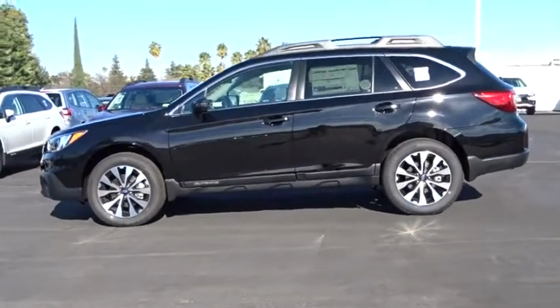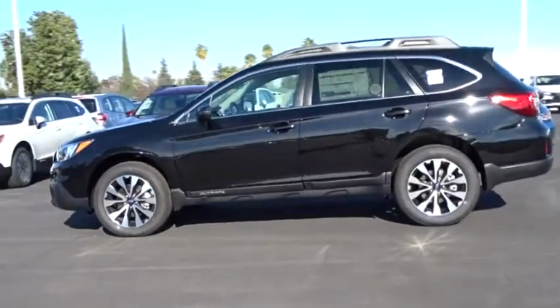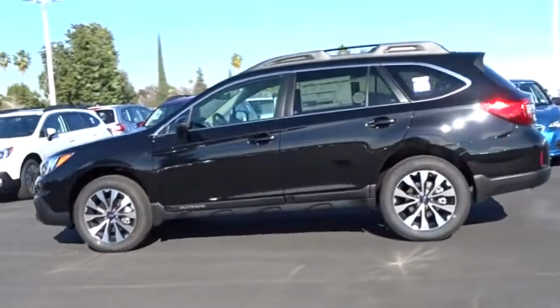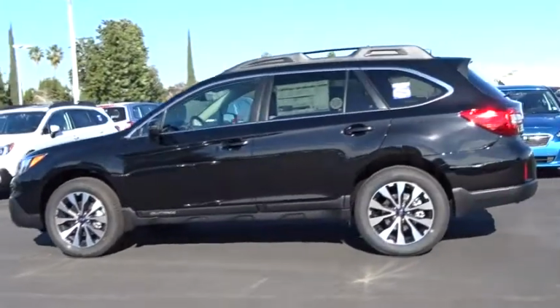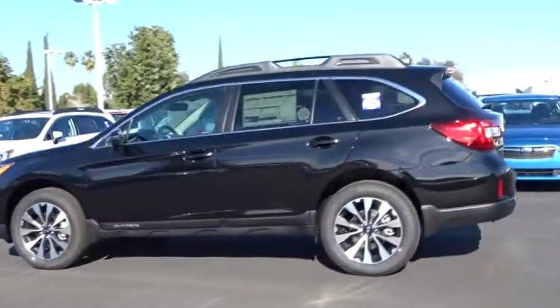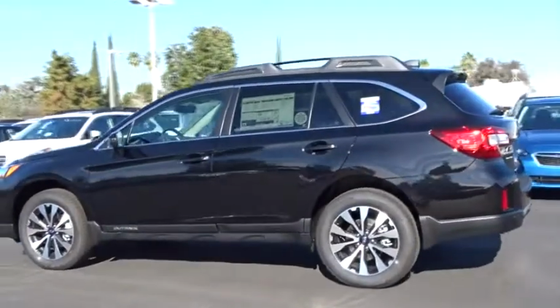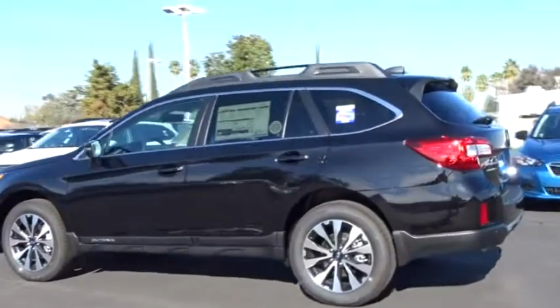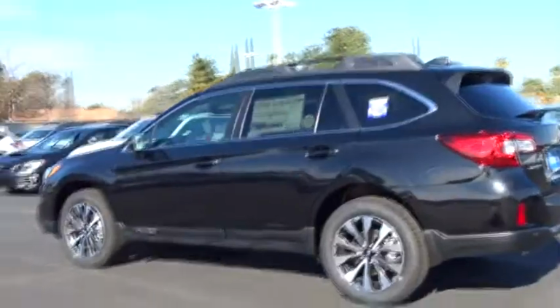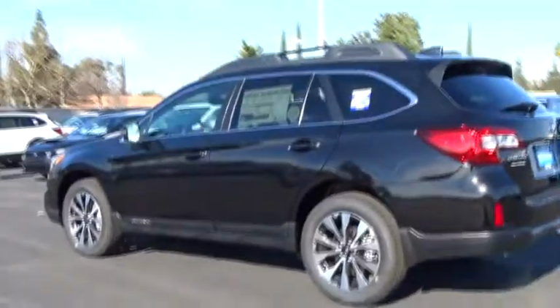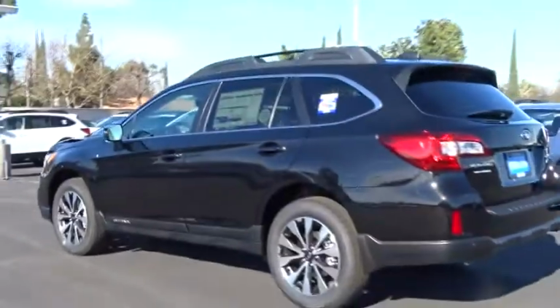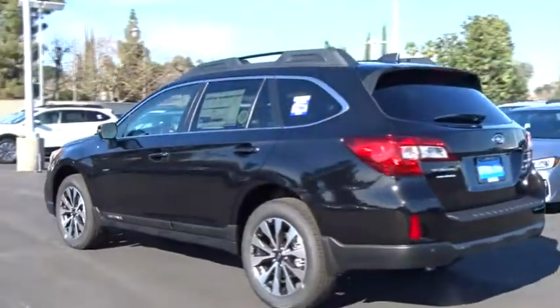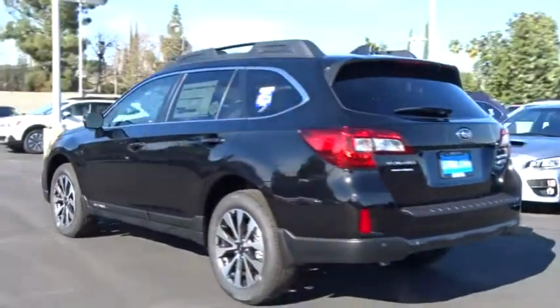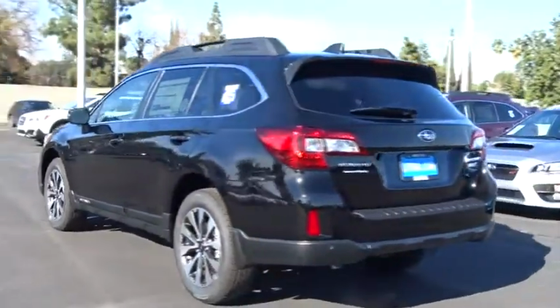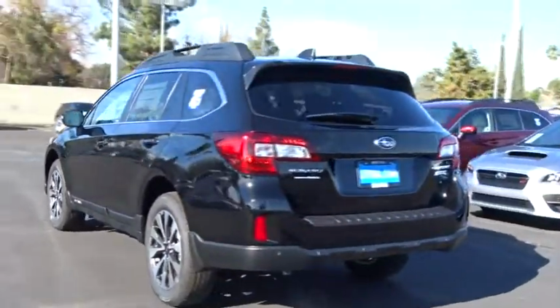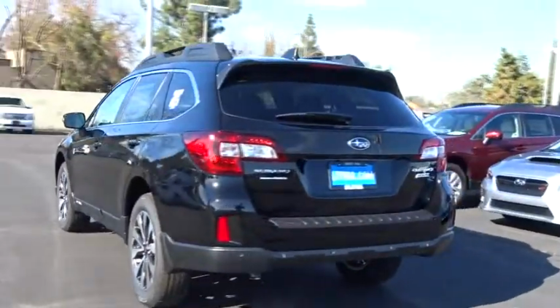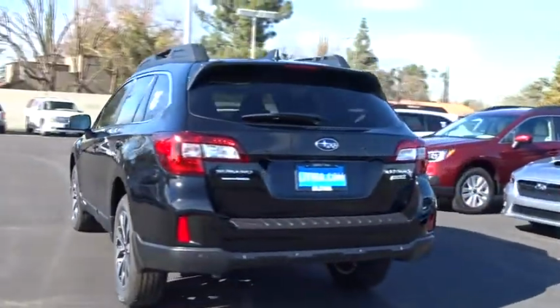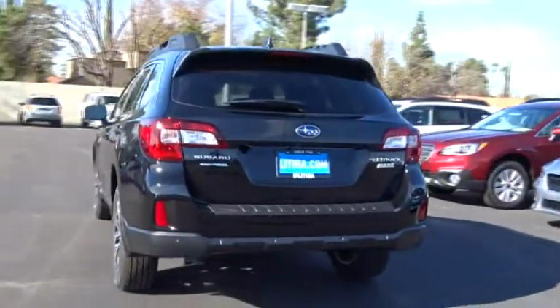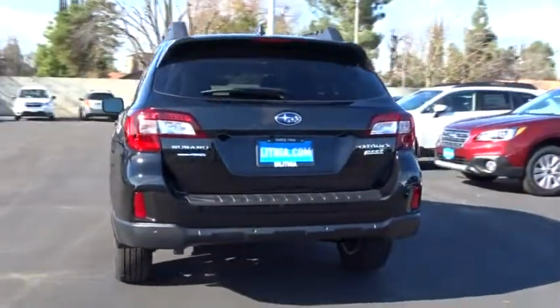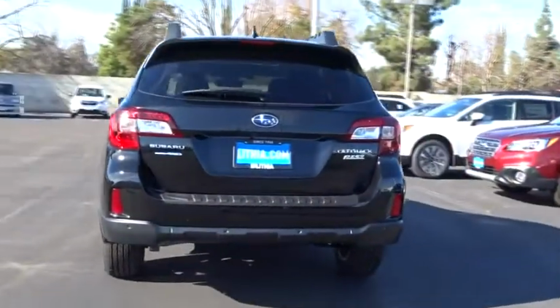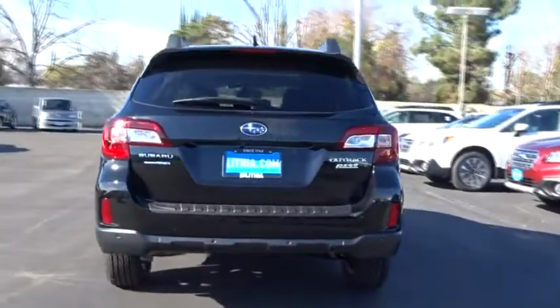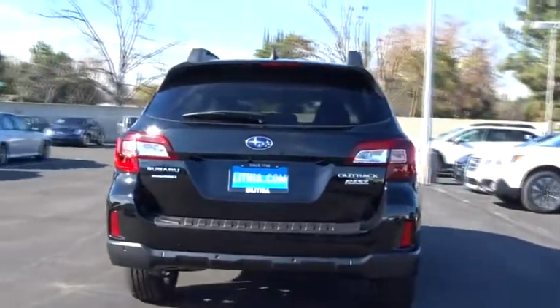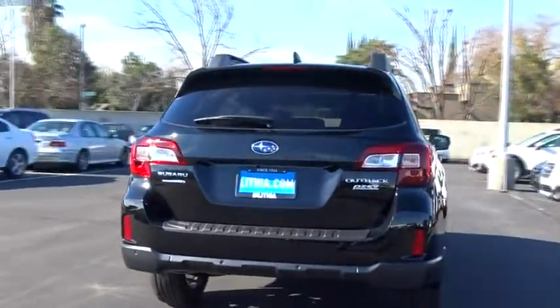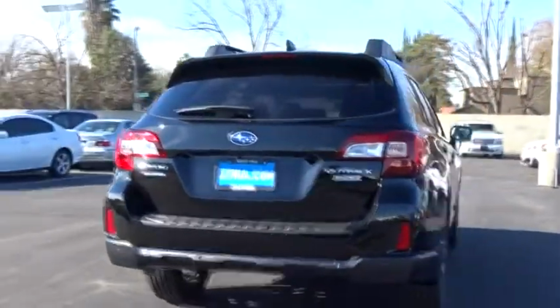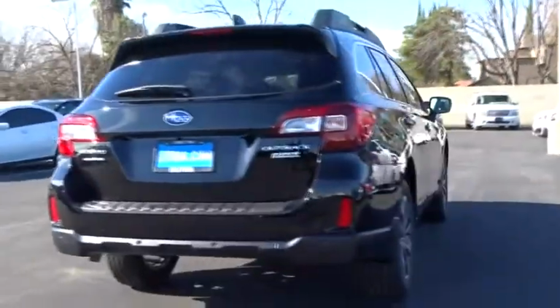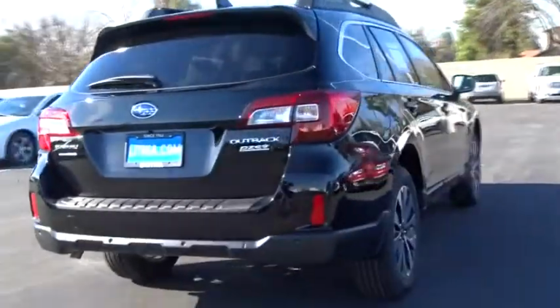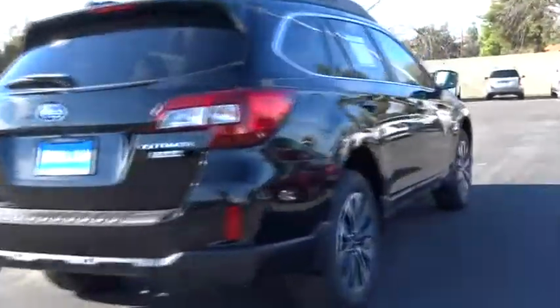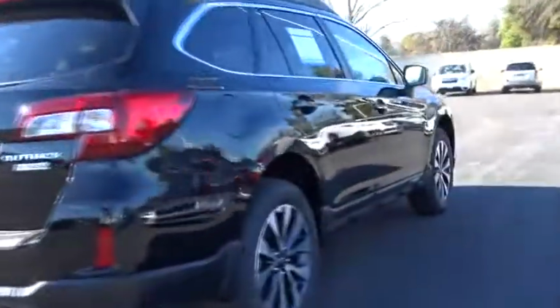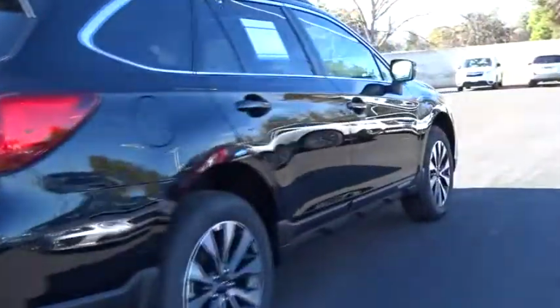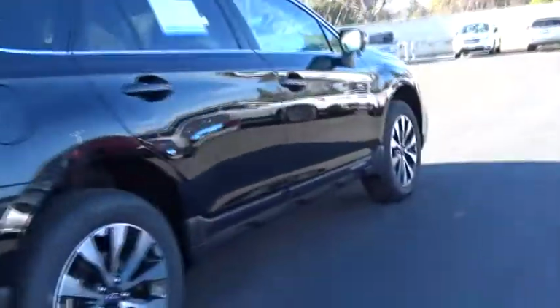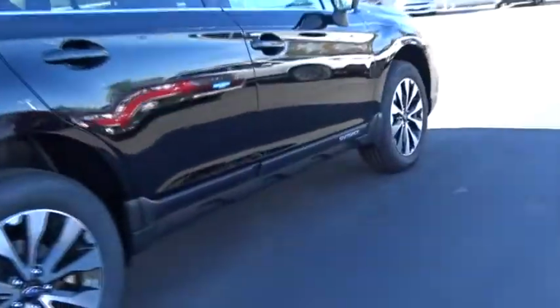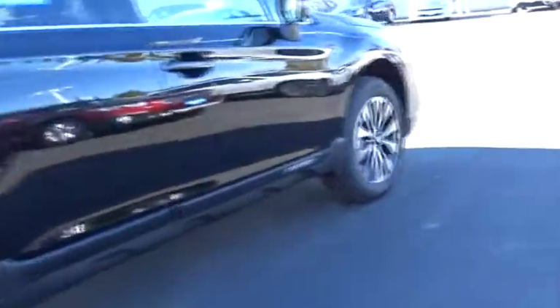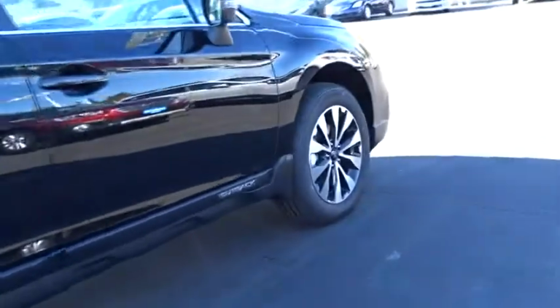Here are some of this vehicle's great options: power liftgate, all-wheel drive, backup camera, power passenger seat, keyless entry, leather-wrapped steering wheel, power steering, driver lumbar, adjustable steering wheel, ABS four-wheel.